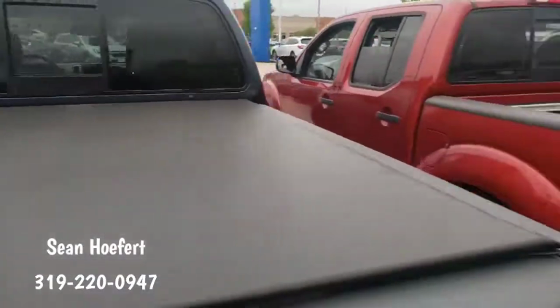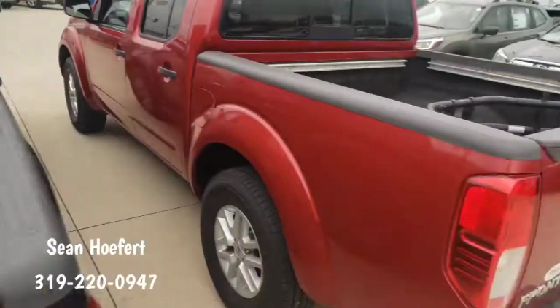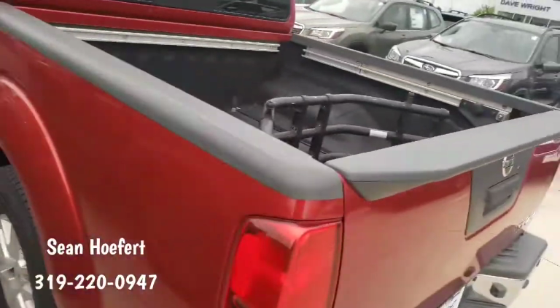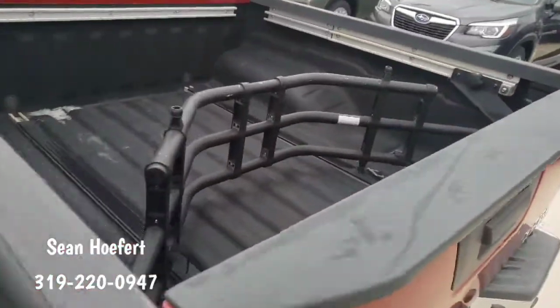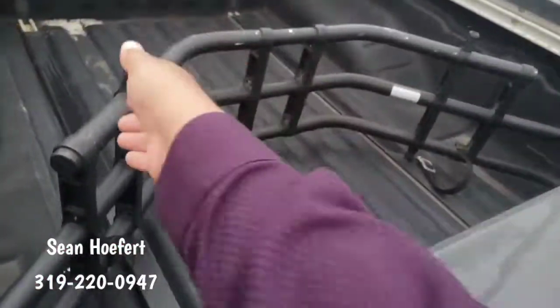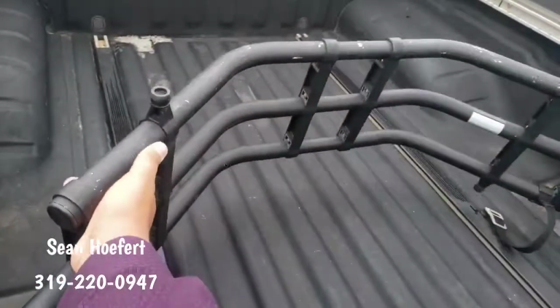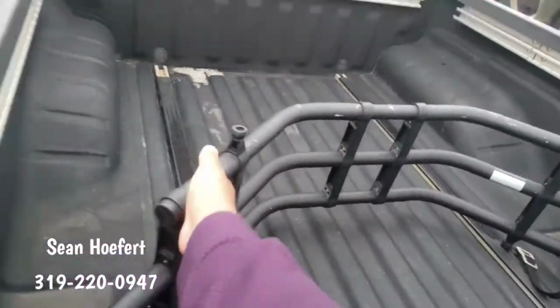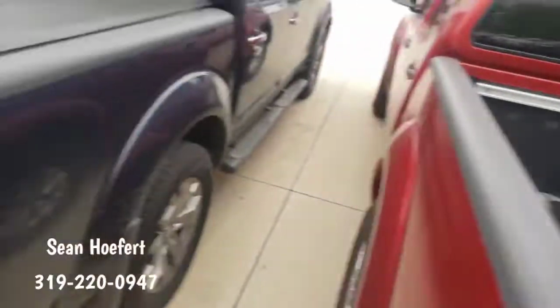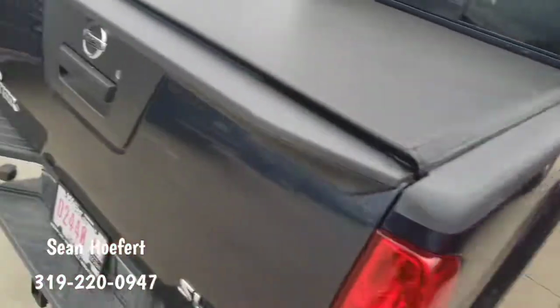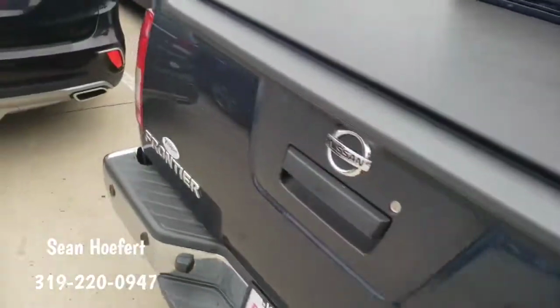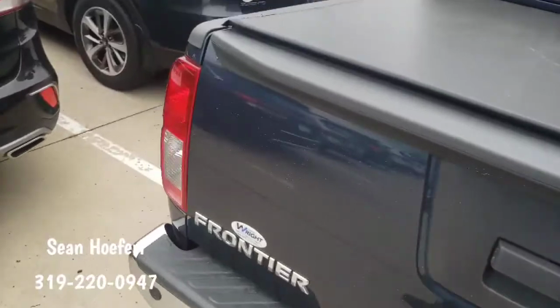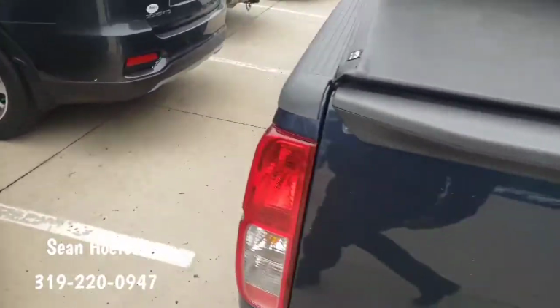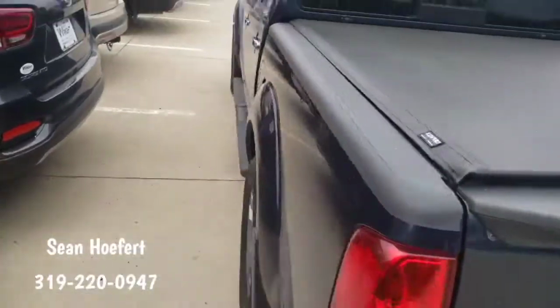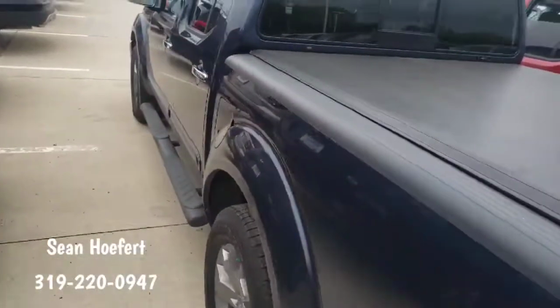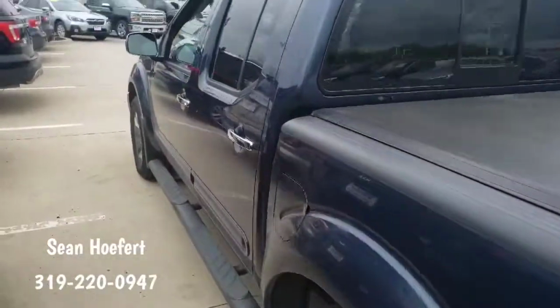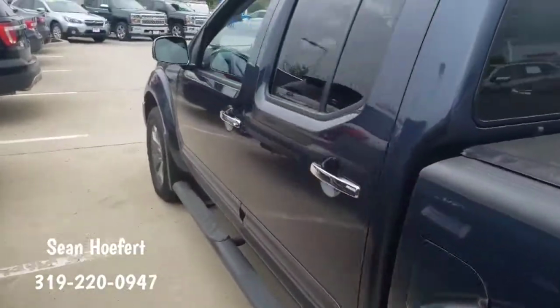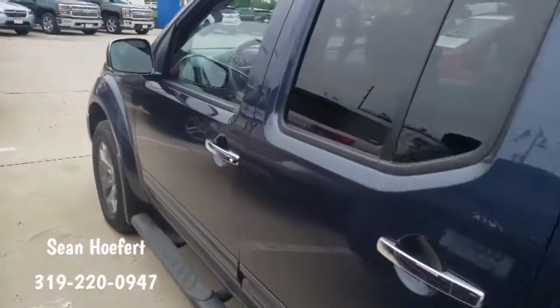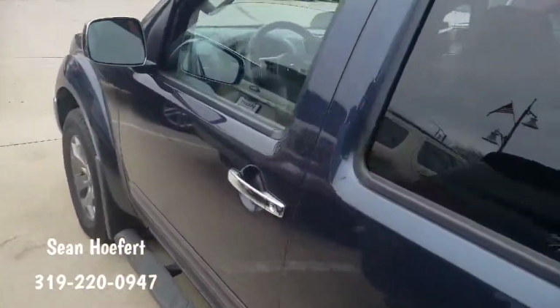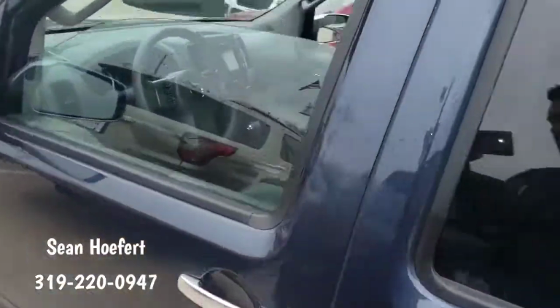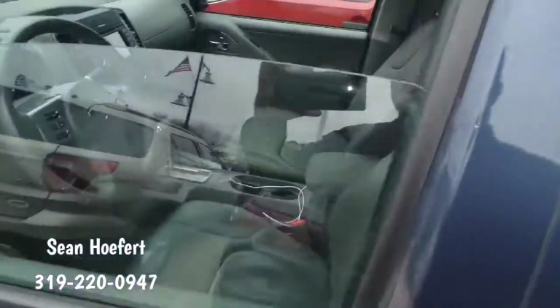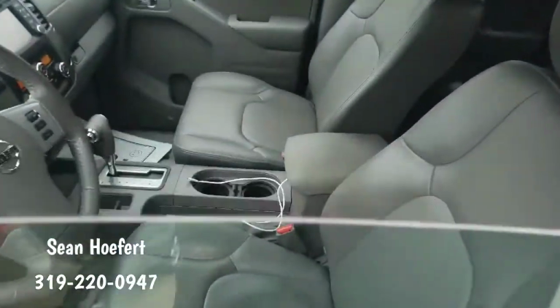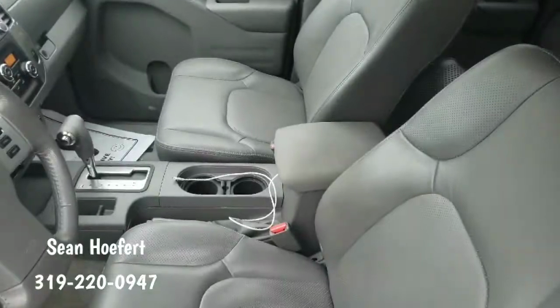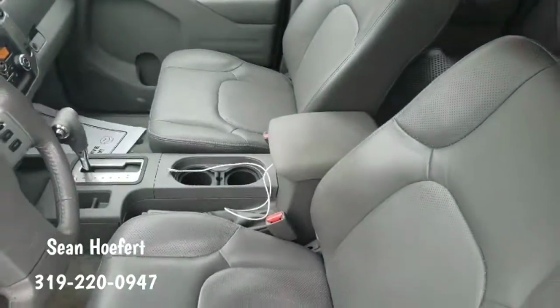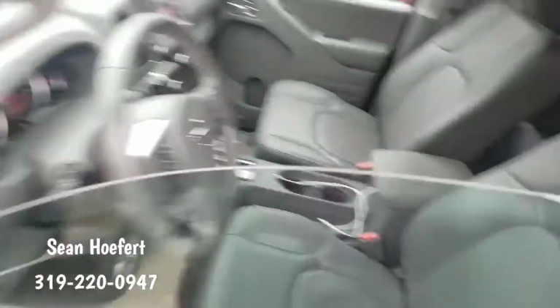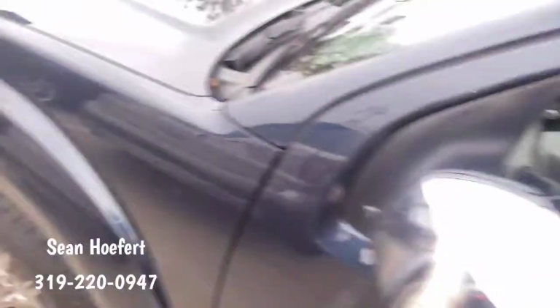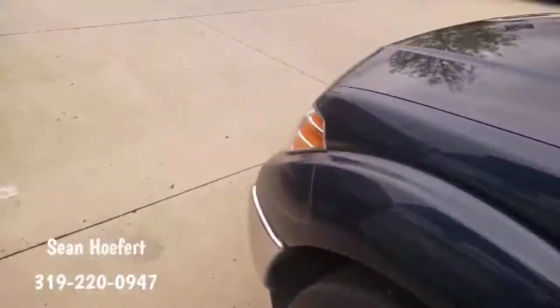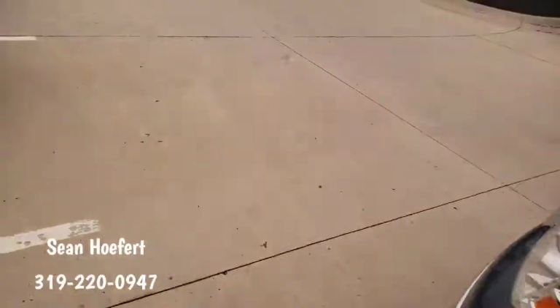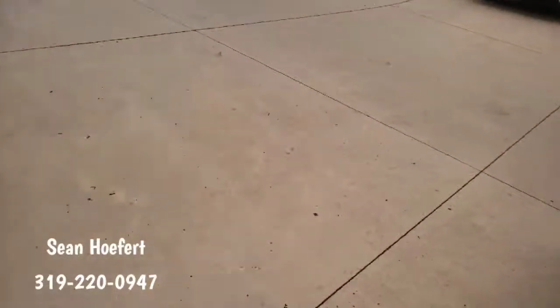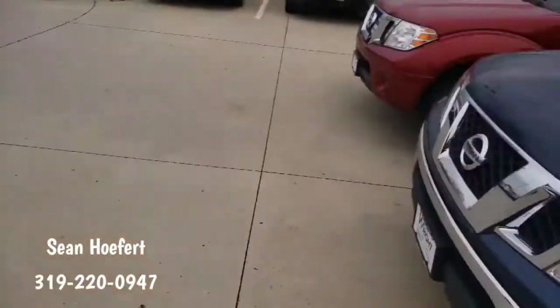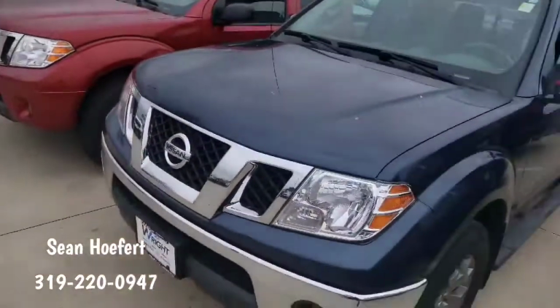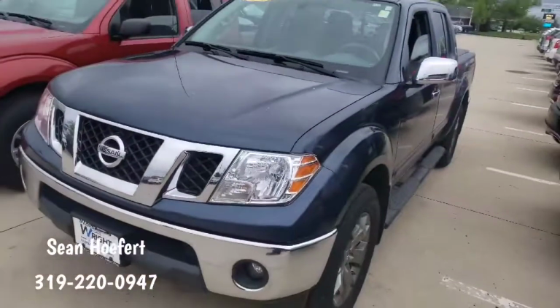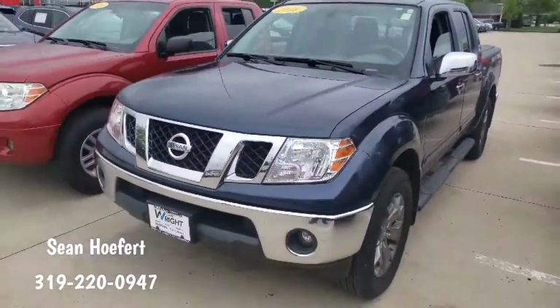This one has a tonneau cover and this one has the bed extender. Walking around — very nice truck. This one has leather interior and the other one is going to be cloth. So I'm excited to meet with you at 1 o'clock.